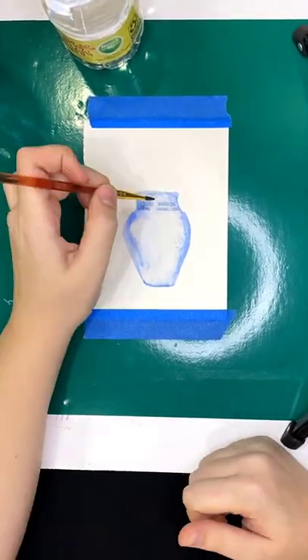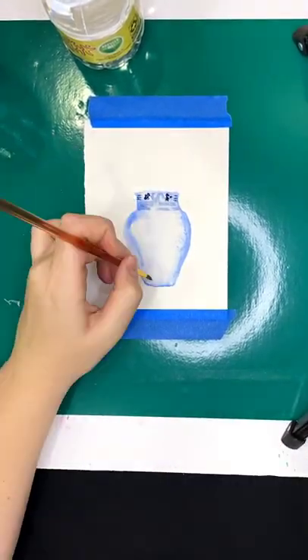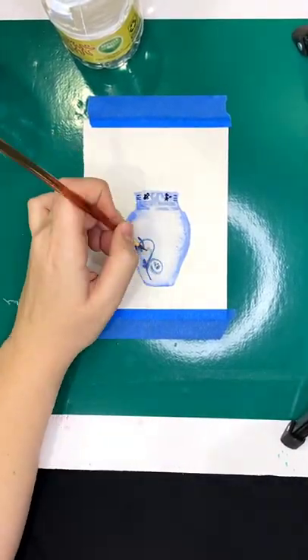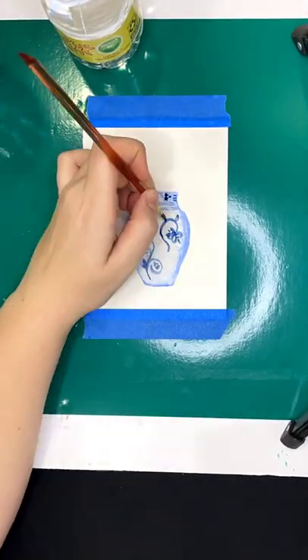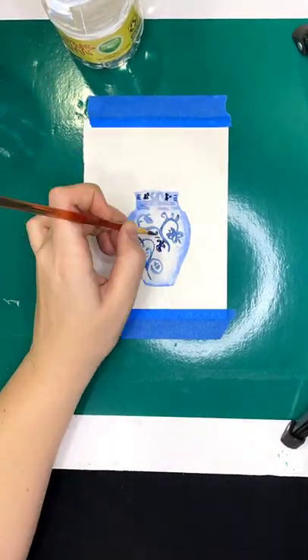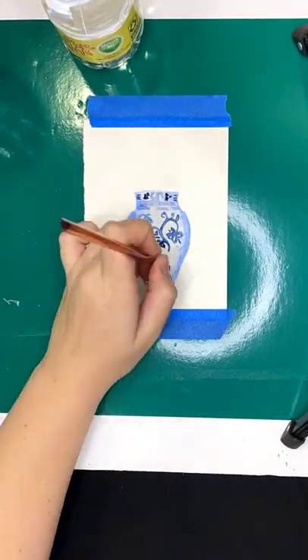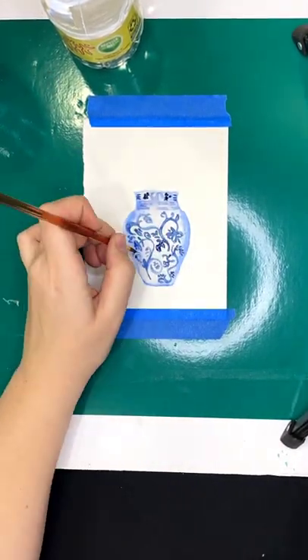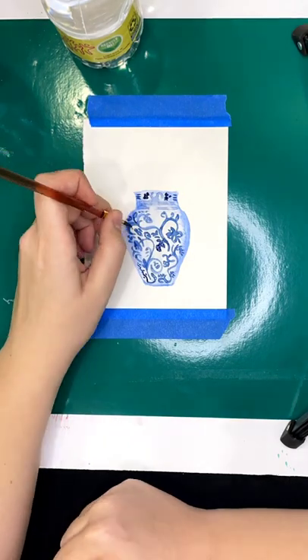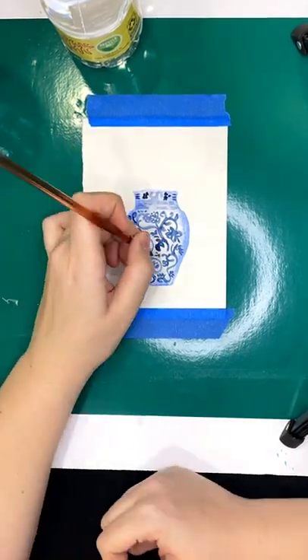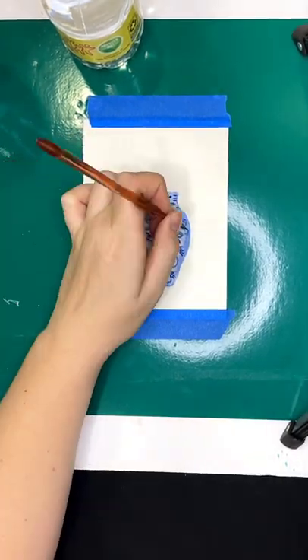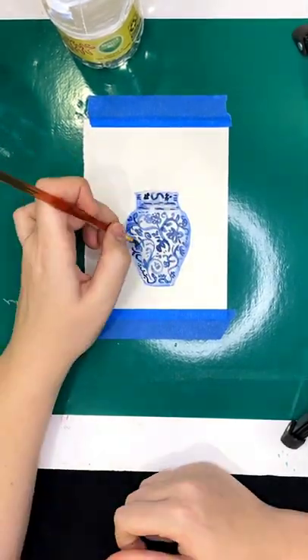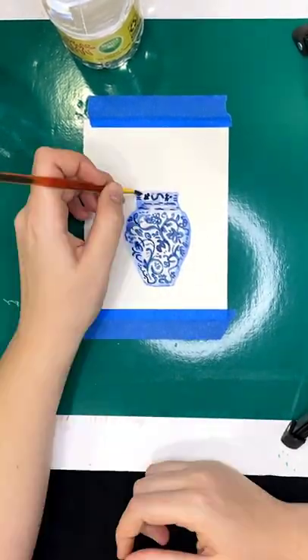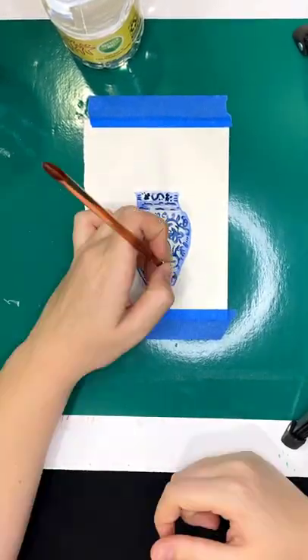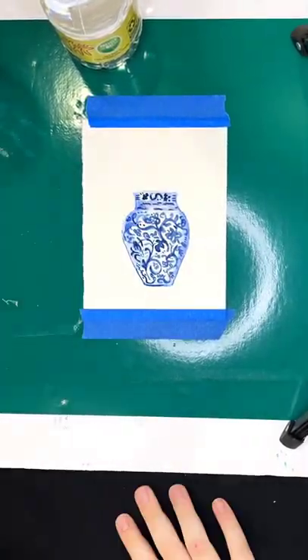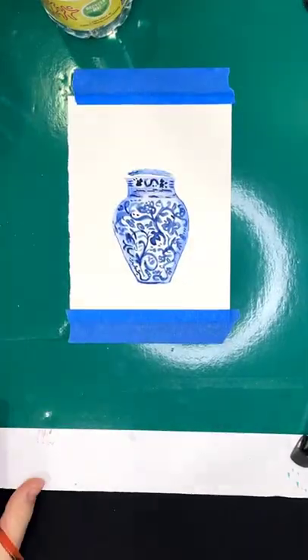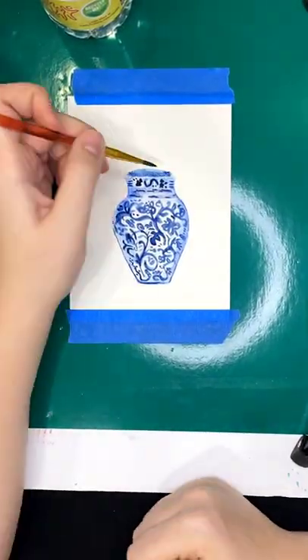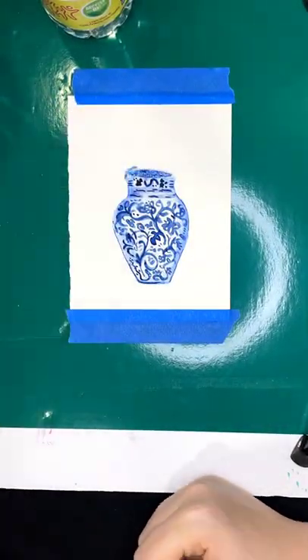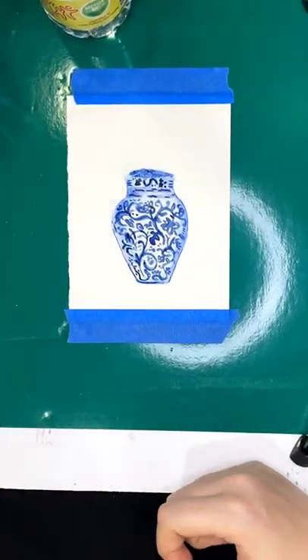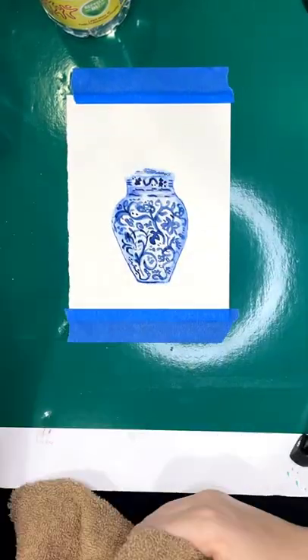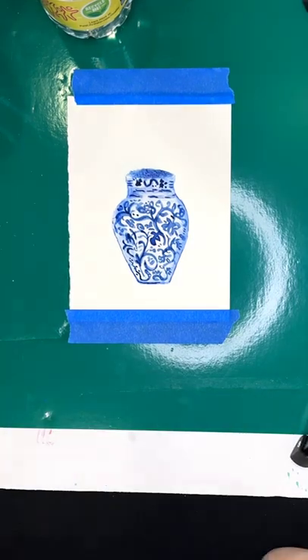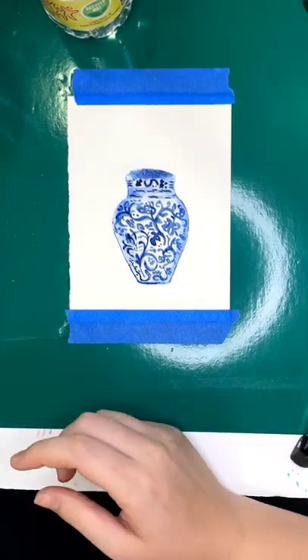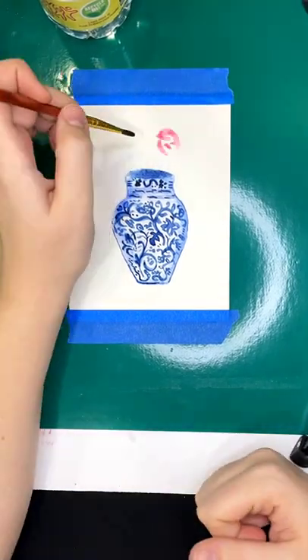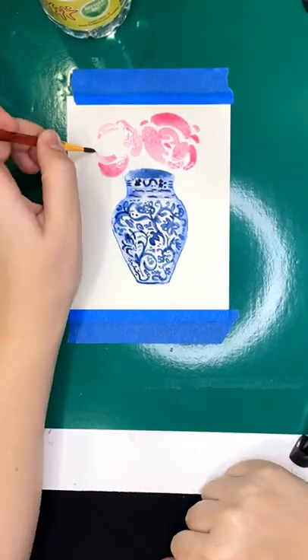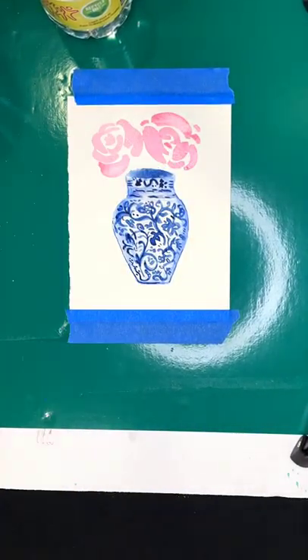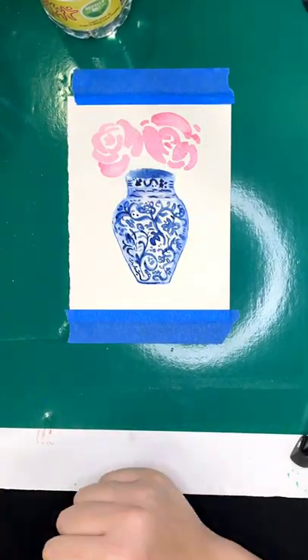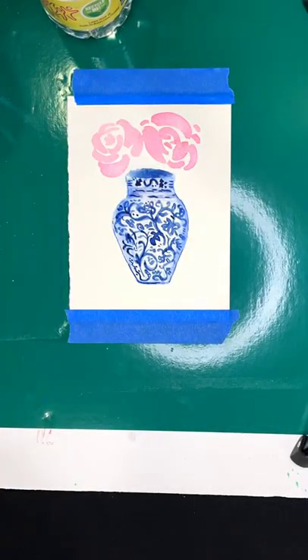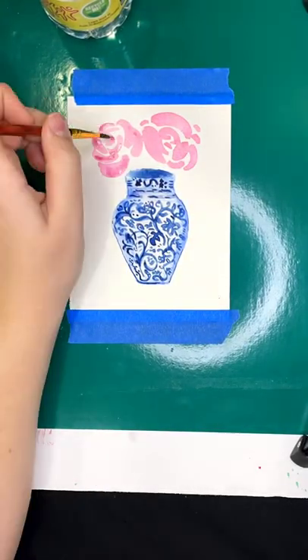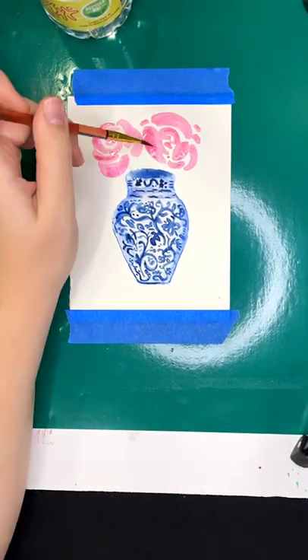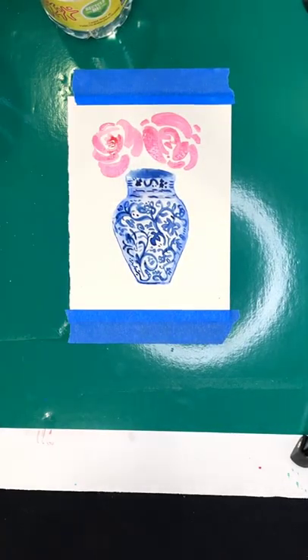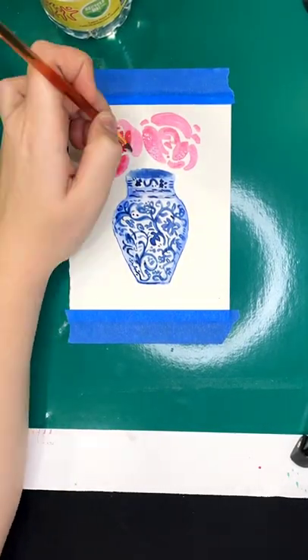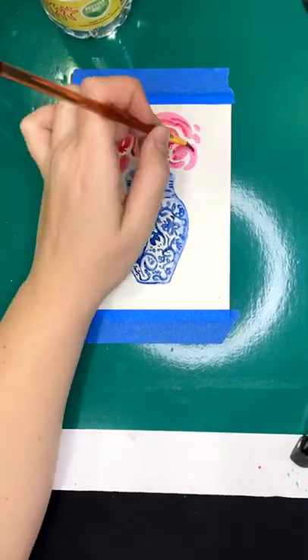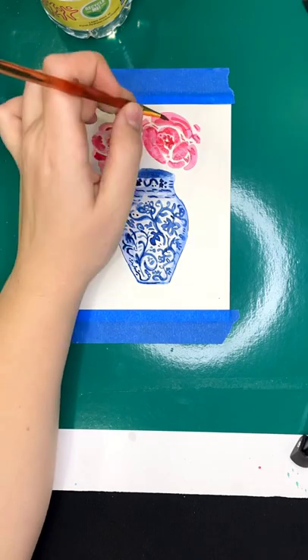We were able to get so much more fine detail on all of our flowers and leaves and depth of everything. I still wasn't super happy with how my flowers turned out as far as realistic lookingness.